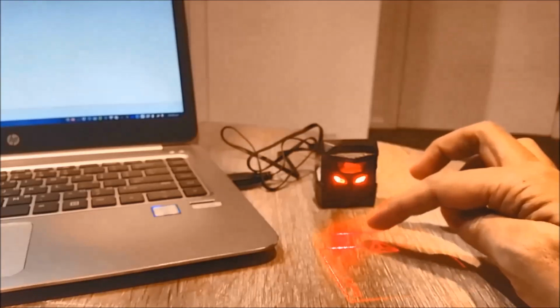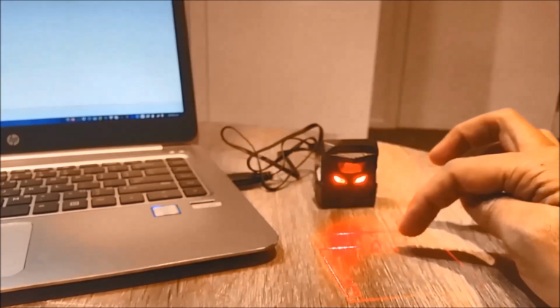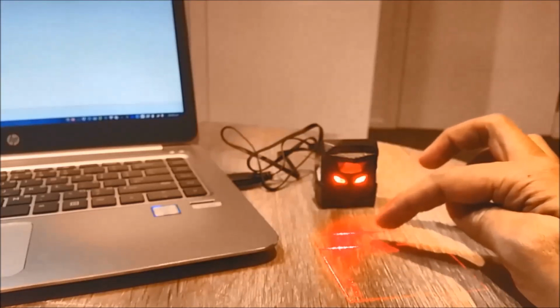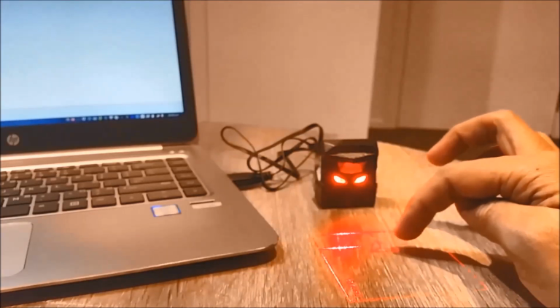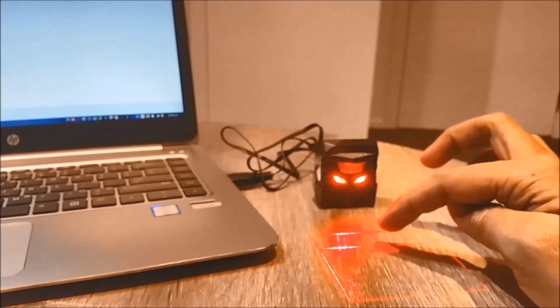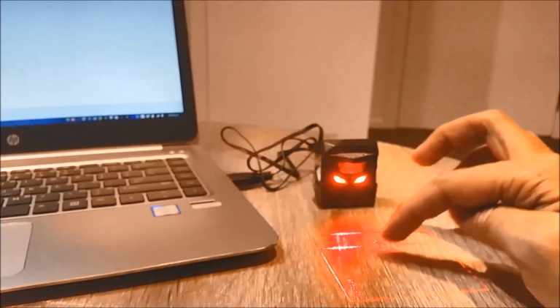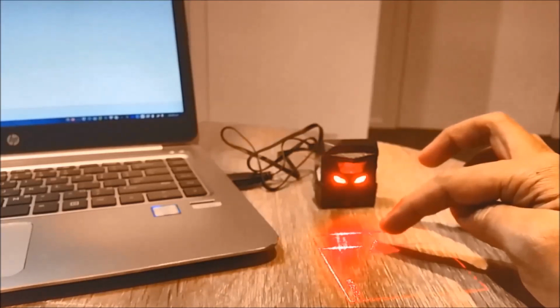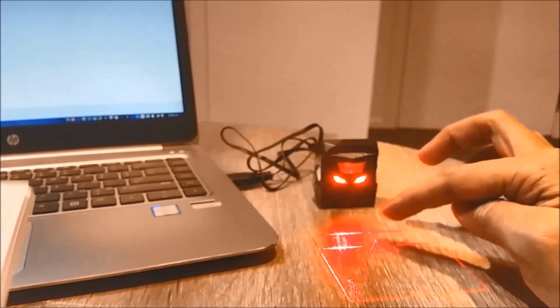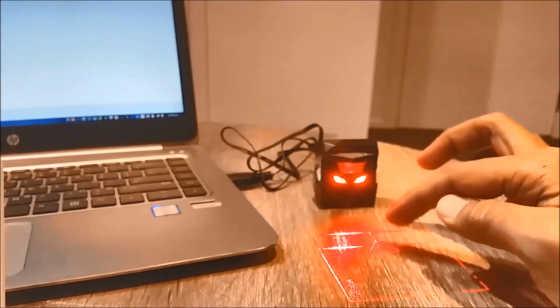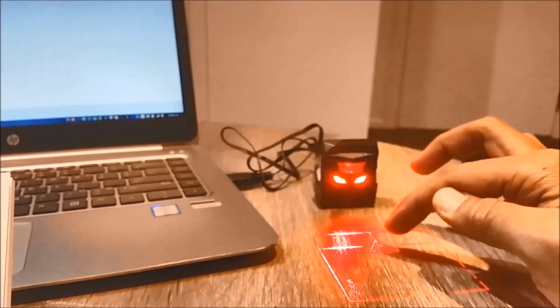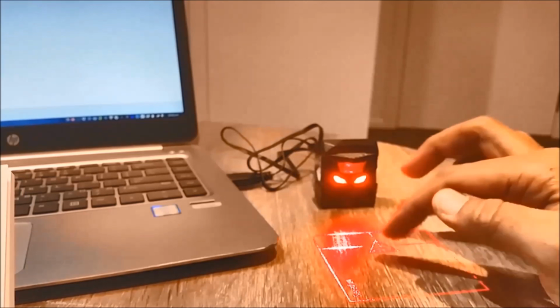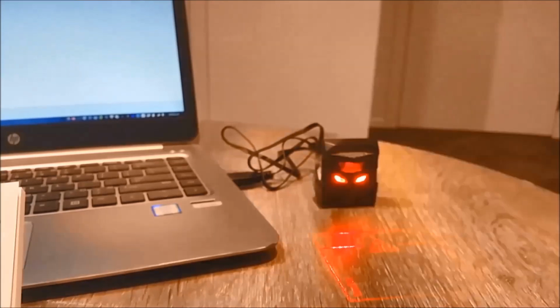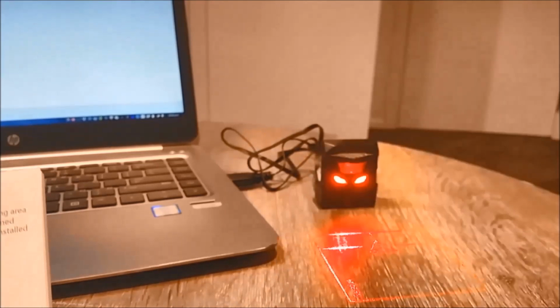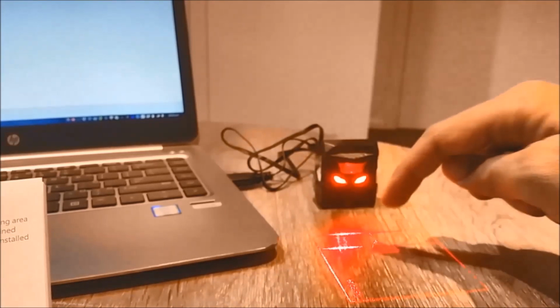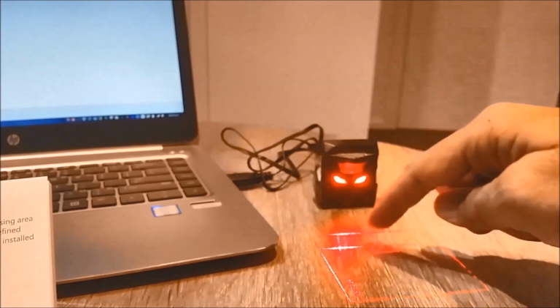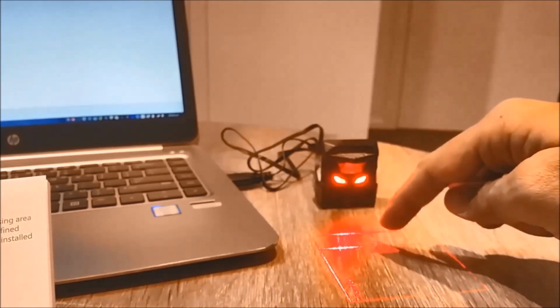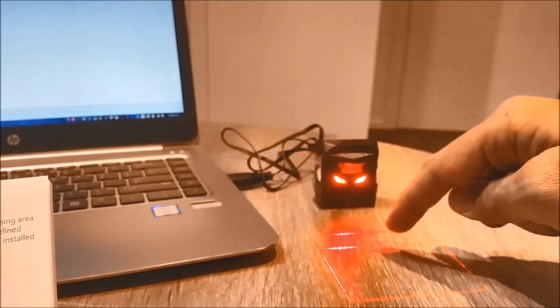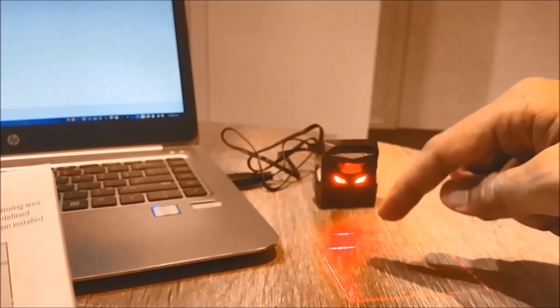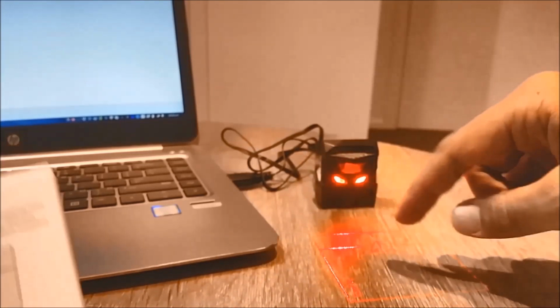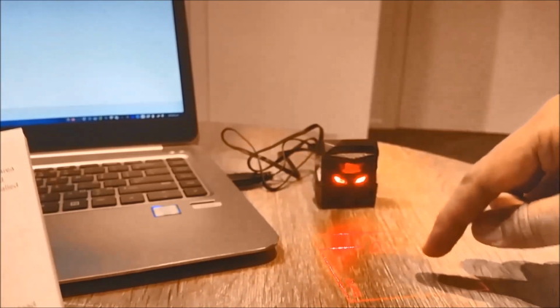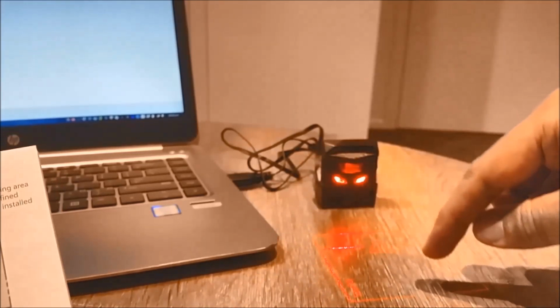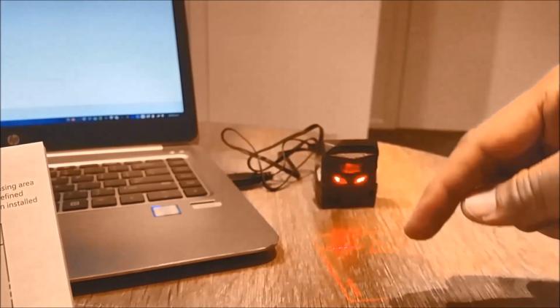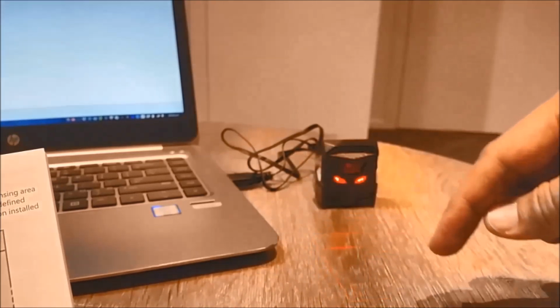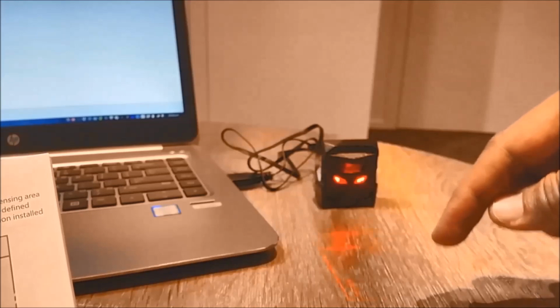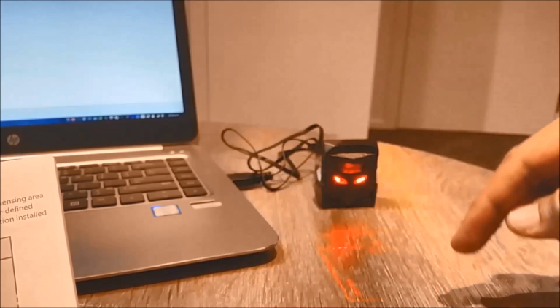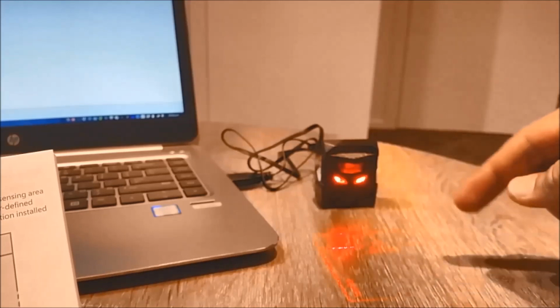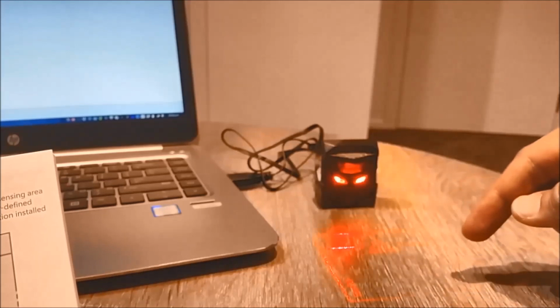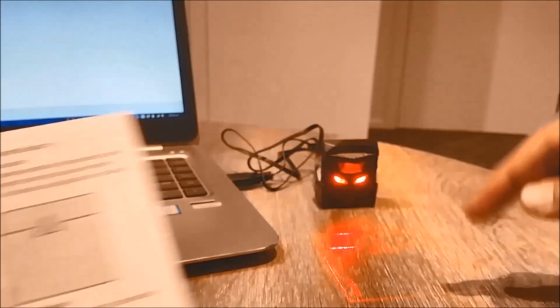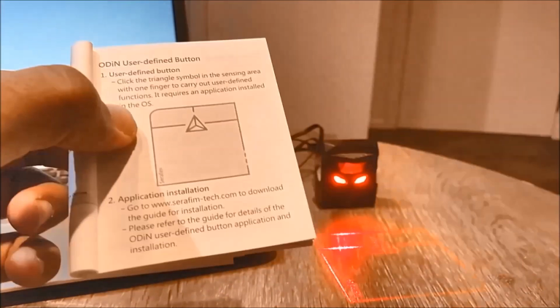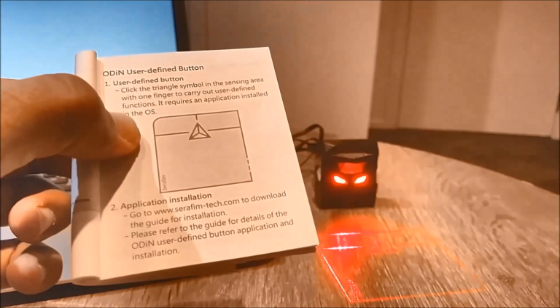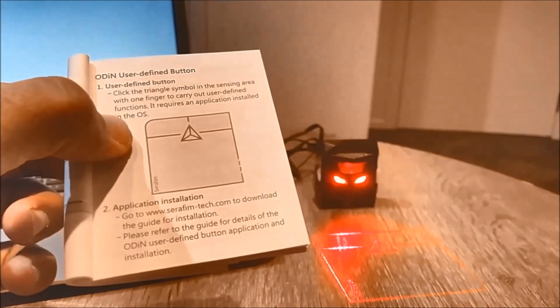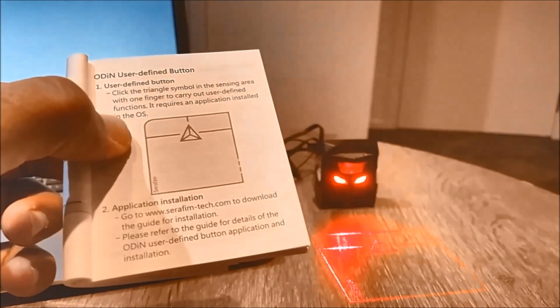The big triangle in between is a user-programmable button. You can download the application from the website and program it to open certain applications or do certain tasks as you want.